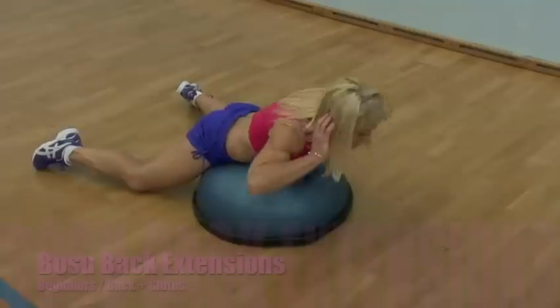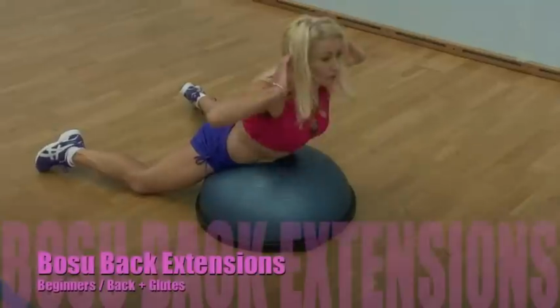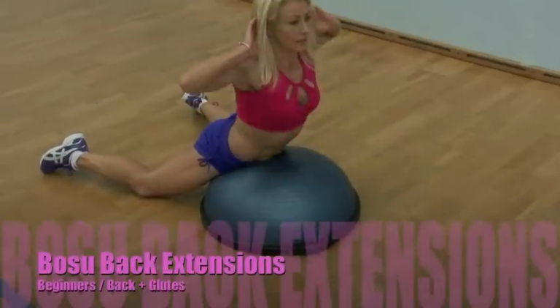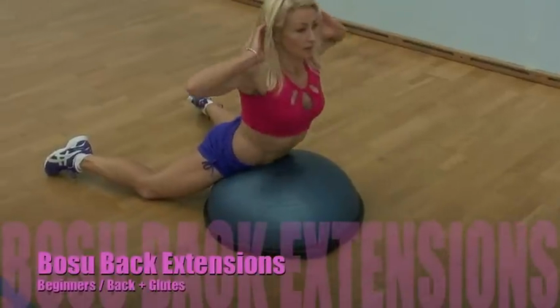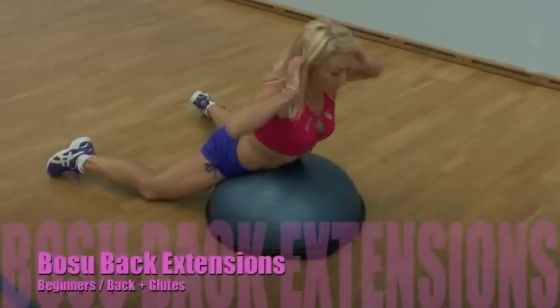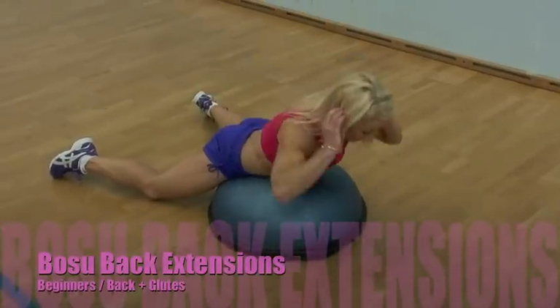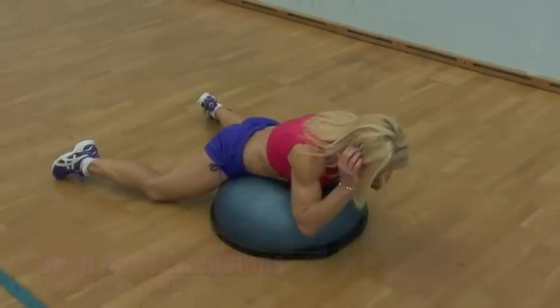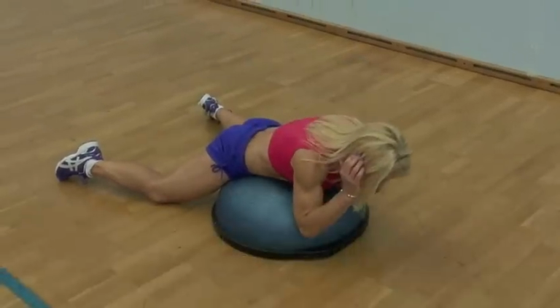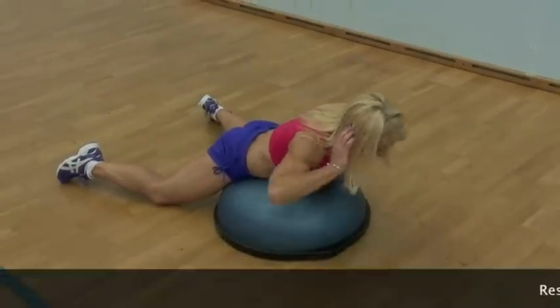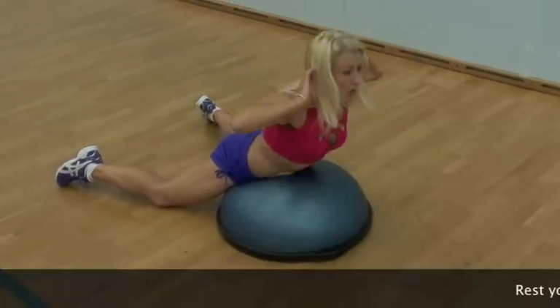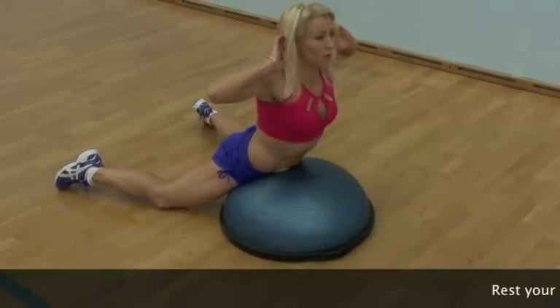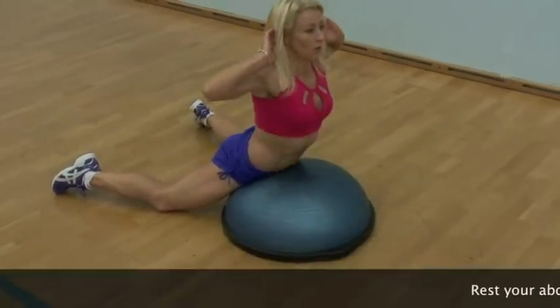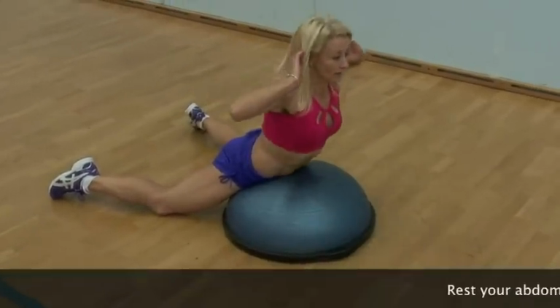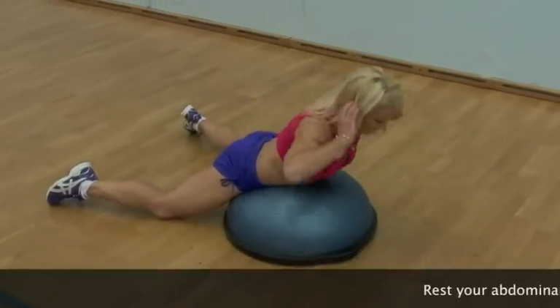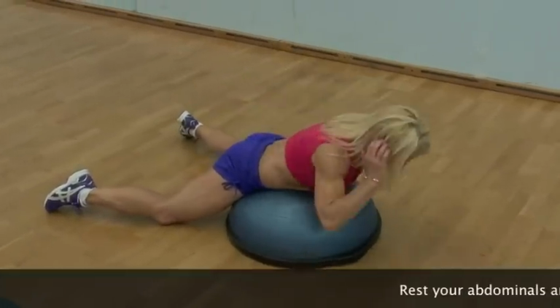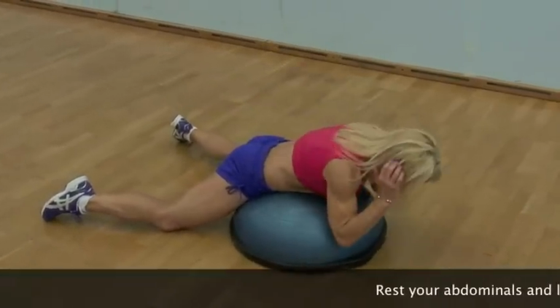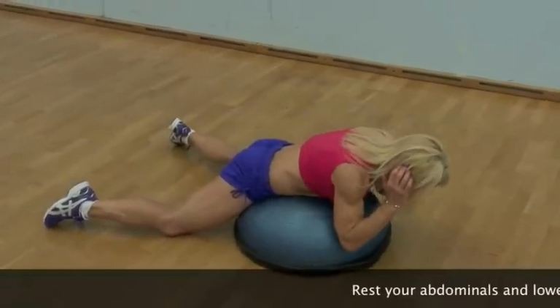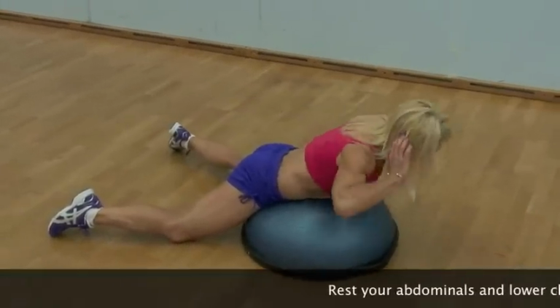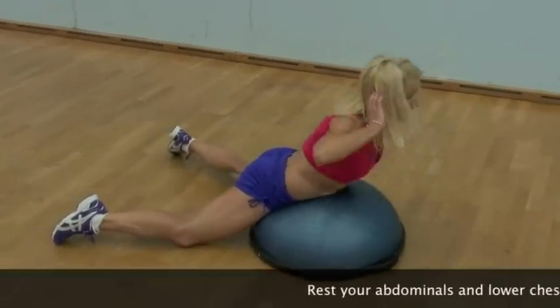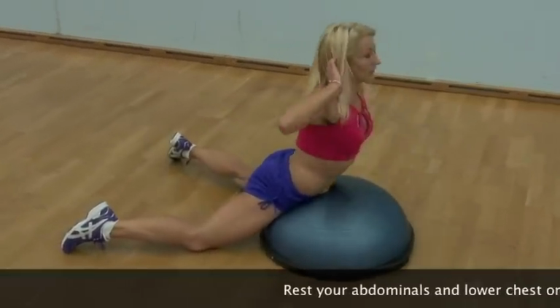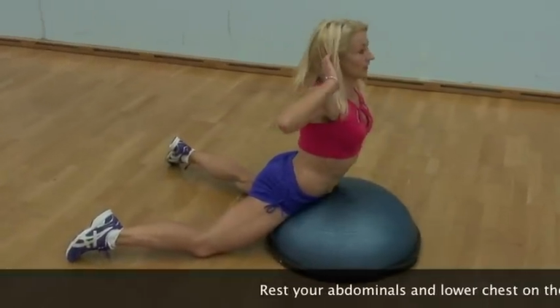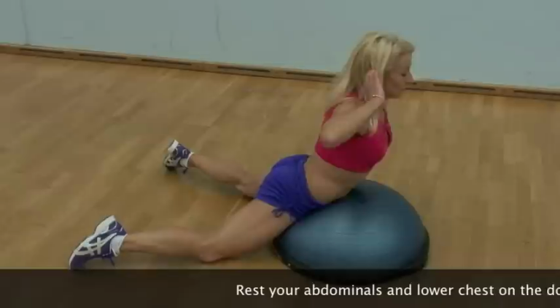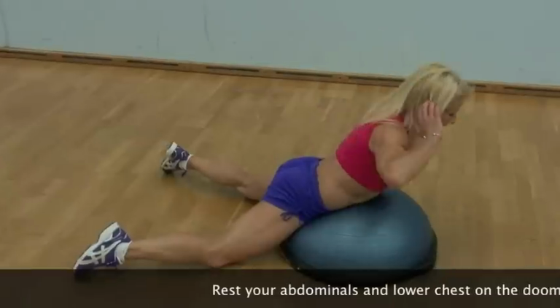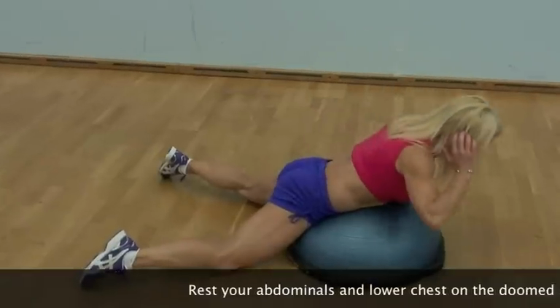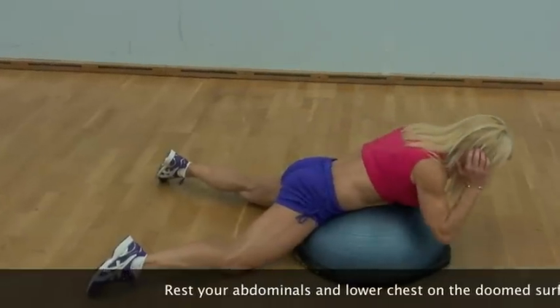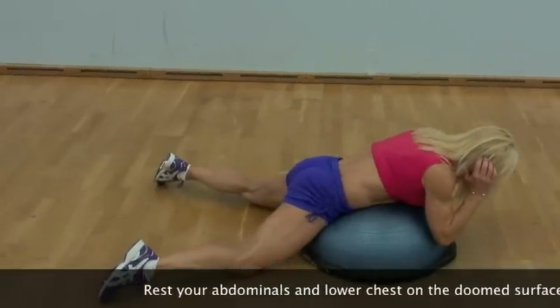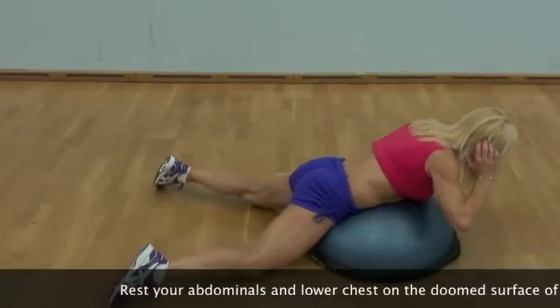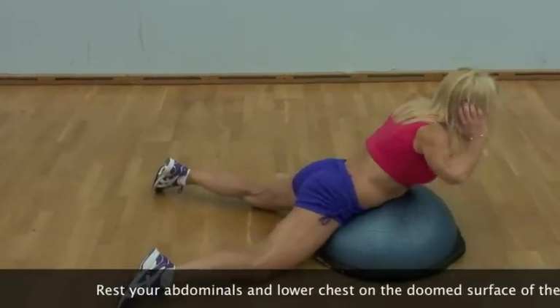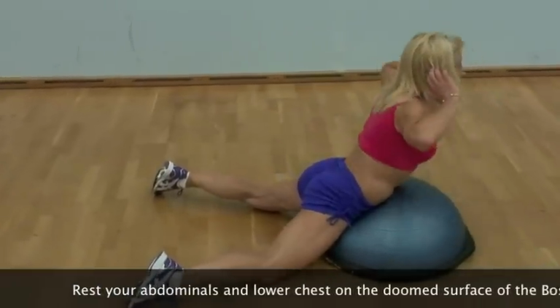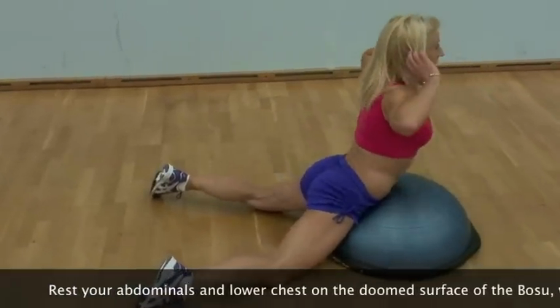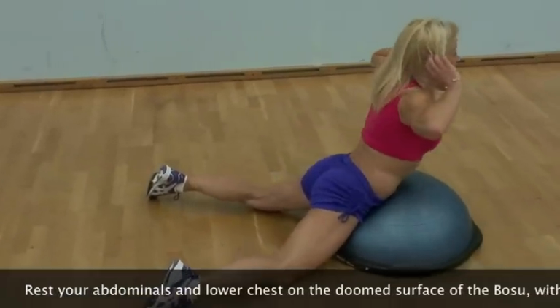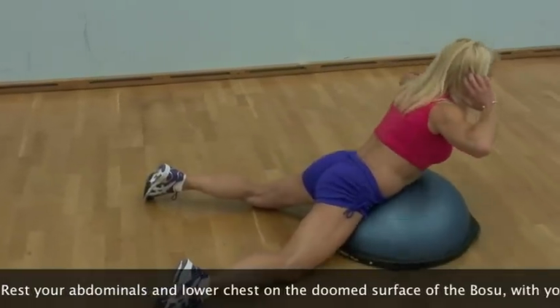Rest your abdominals and lower chest on the domed surface of the BOSU, with your hands supporting the weight of your head, feet and knees in contact with the floor throughout the movement.